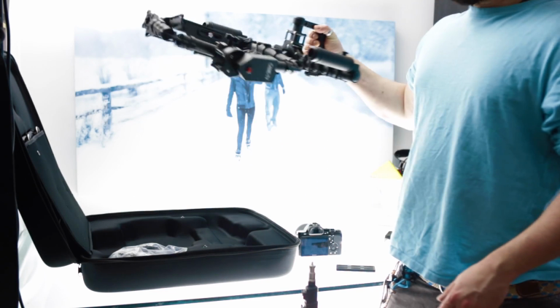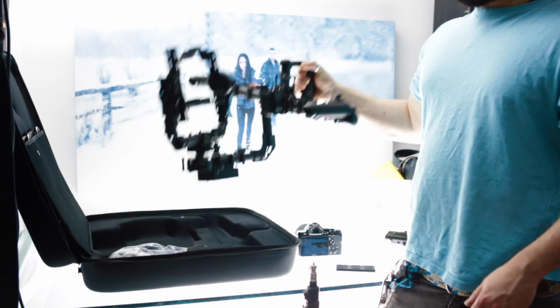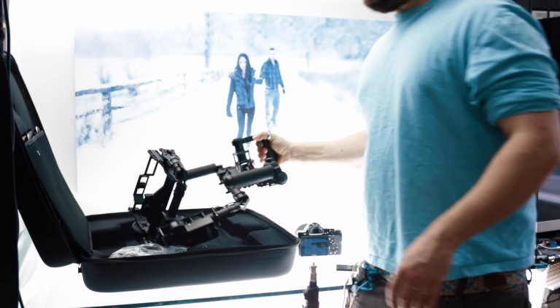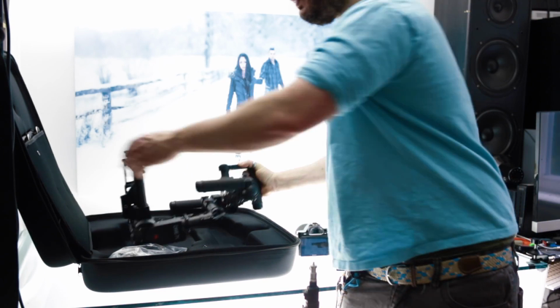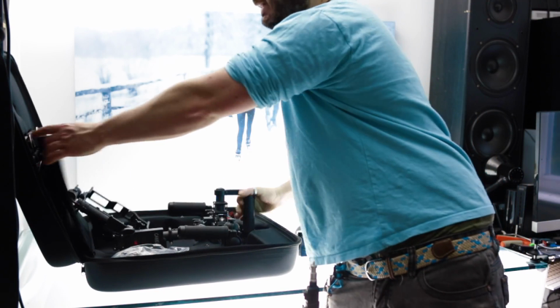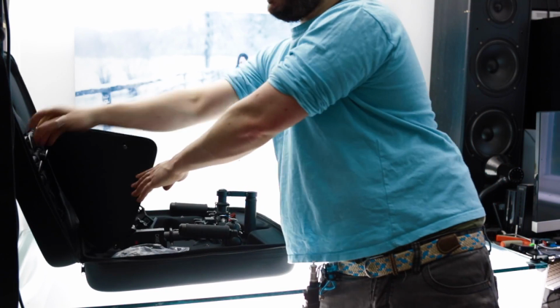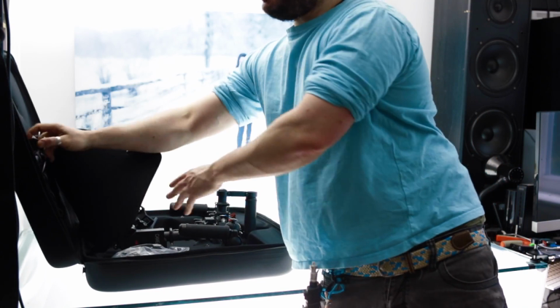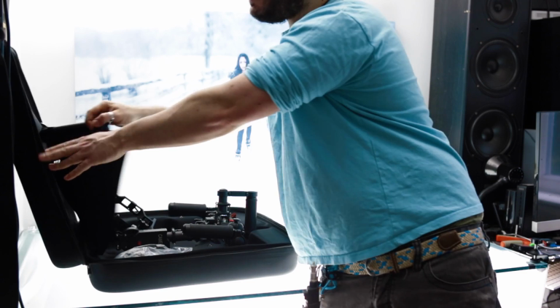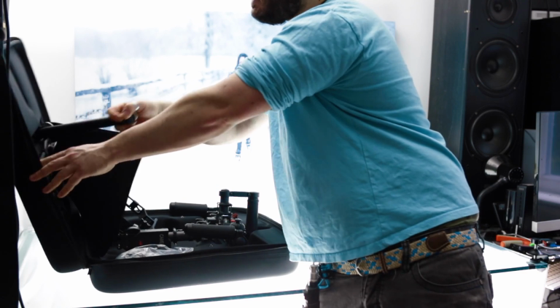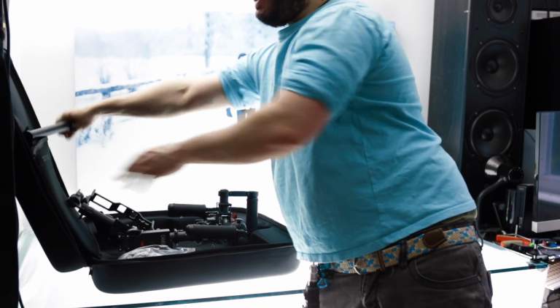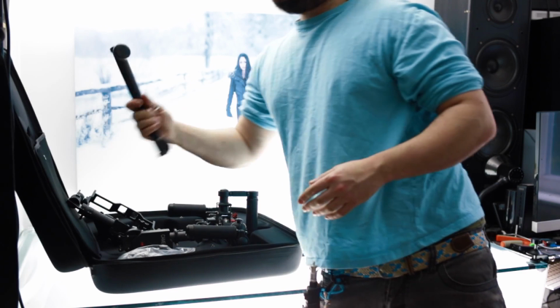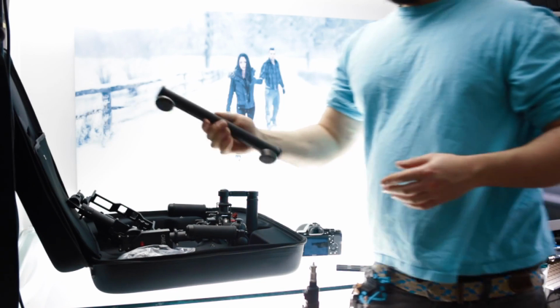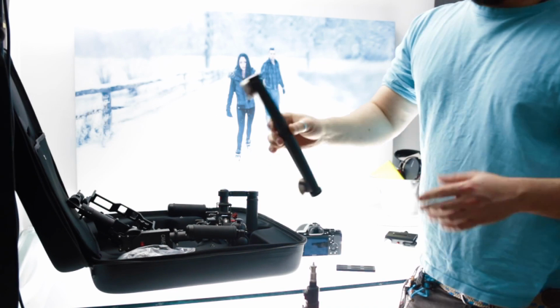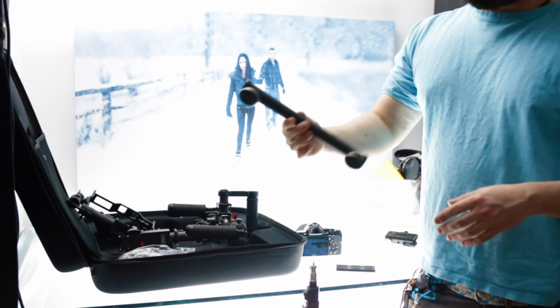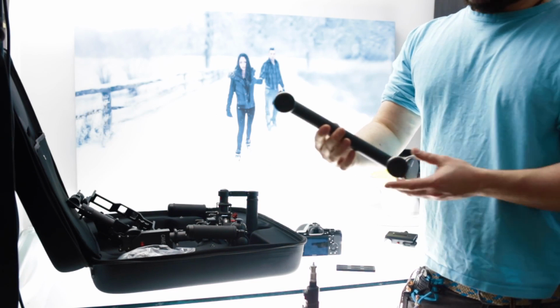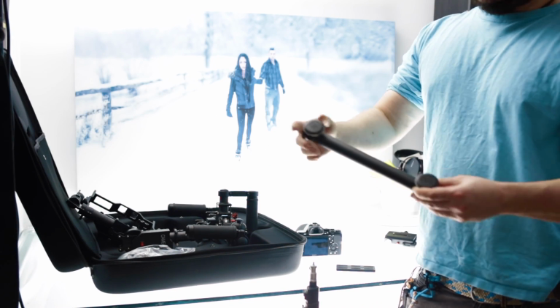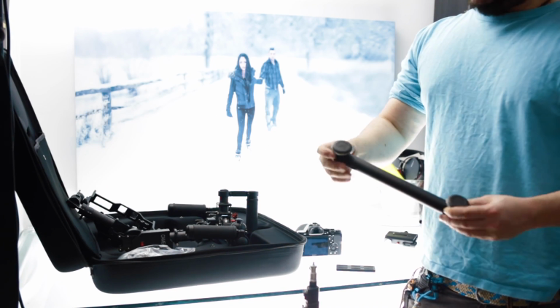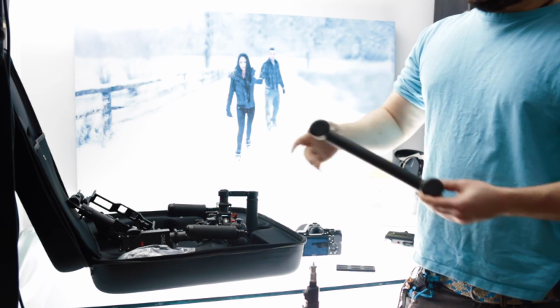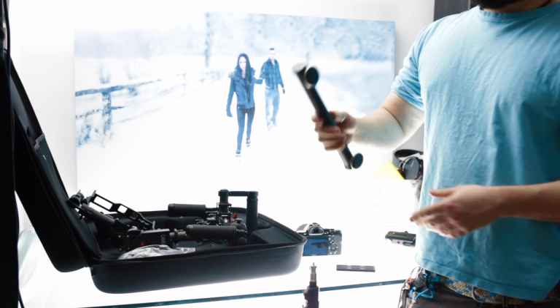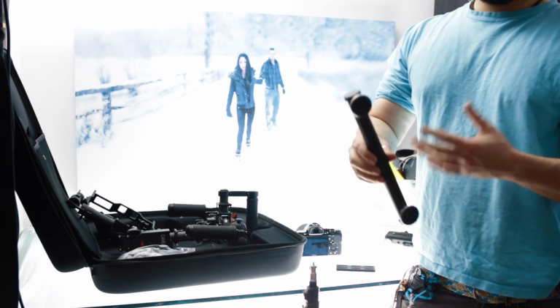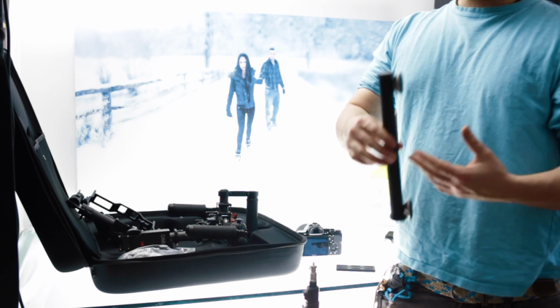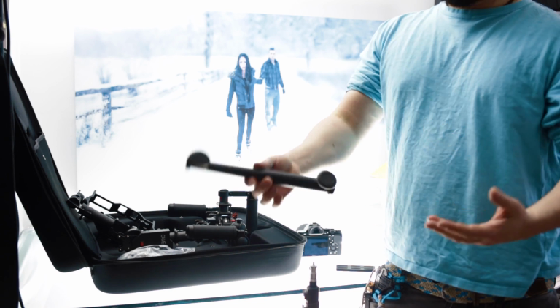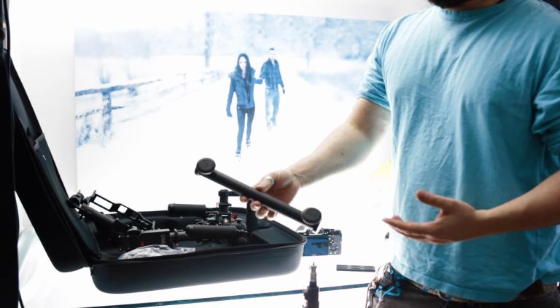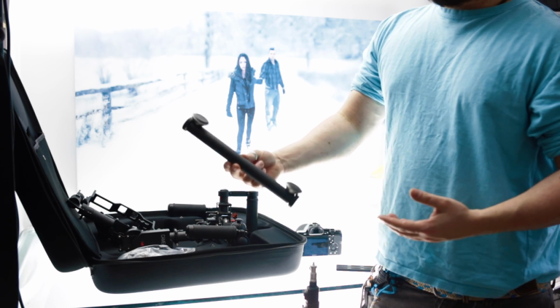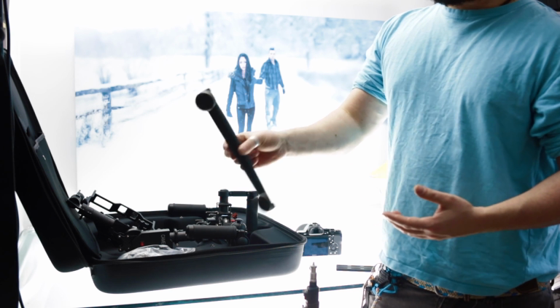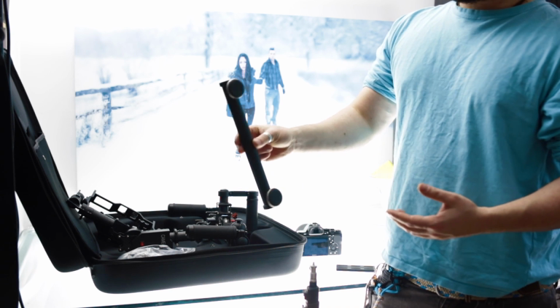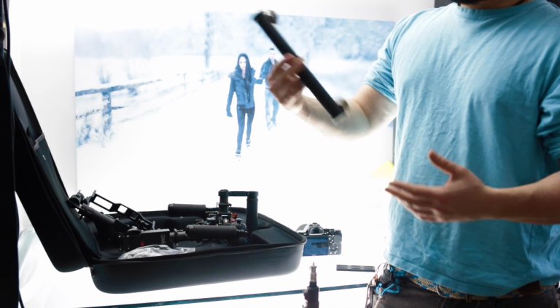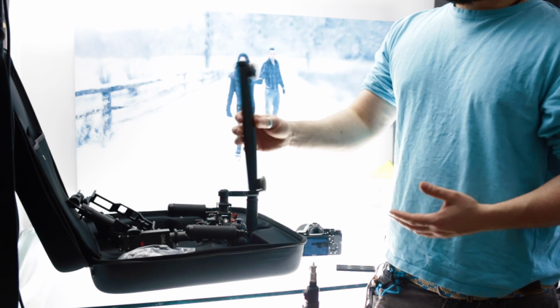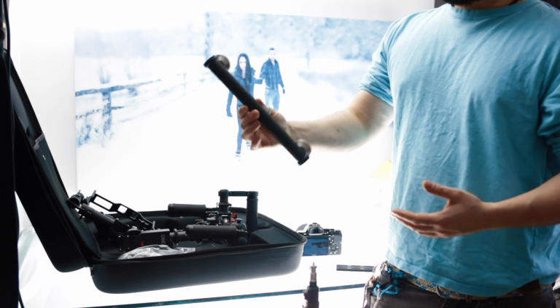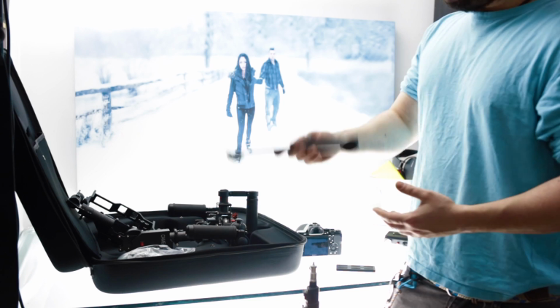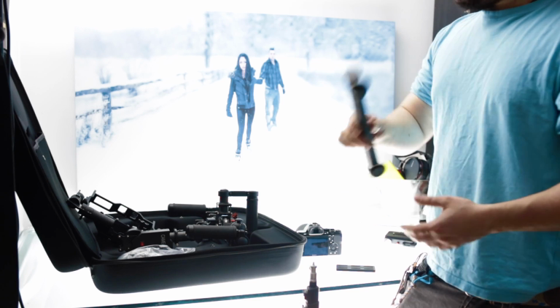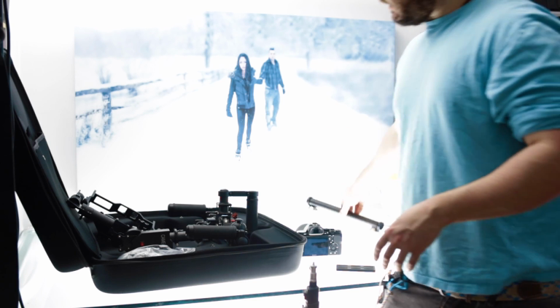So this is the gimbal. Now you can set up the stand over here, which comes with a little stand, and this takes a little long to set up. I've actually found a way — I'll show you guys in a second — that it doesn't take too long to set up. But this isn't my preferred method; I'll show you that in a second.